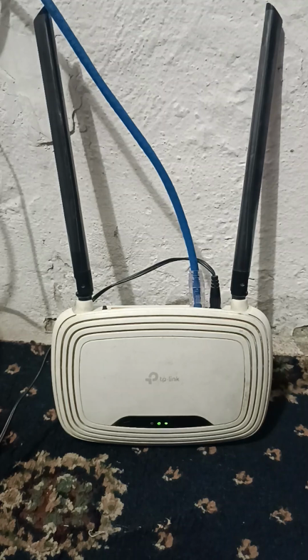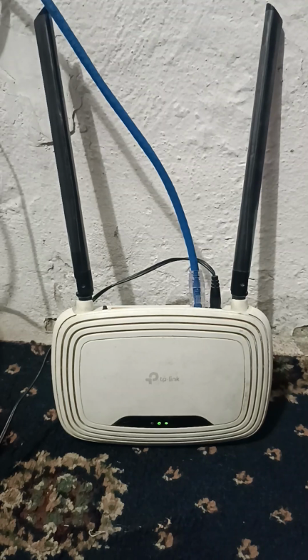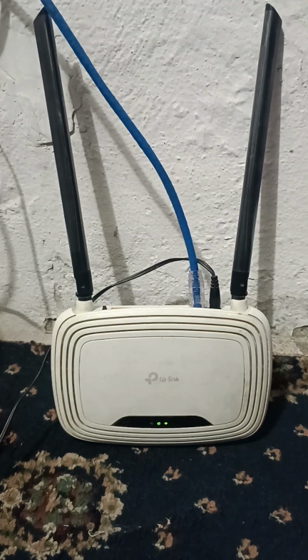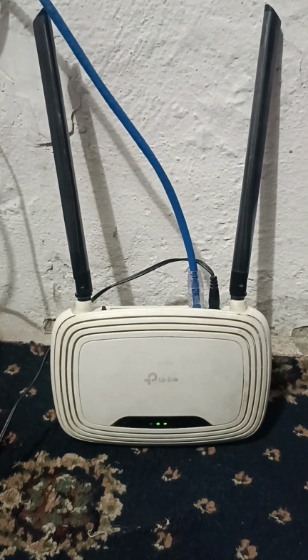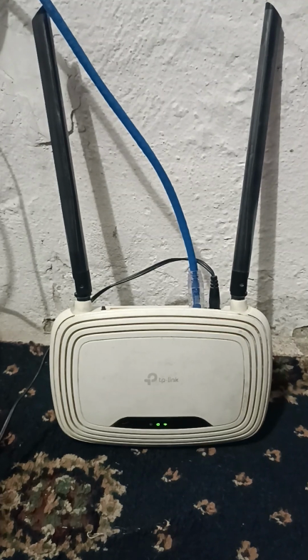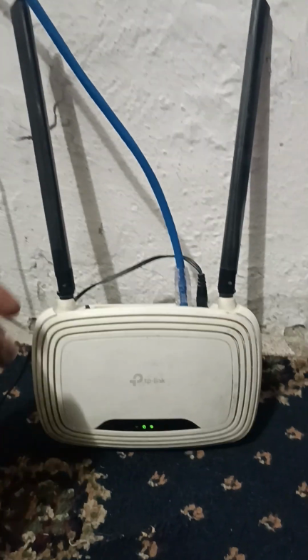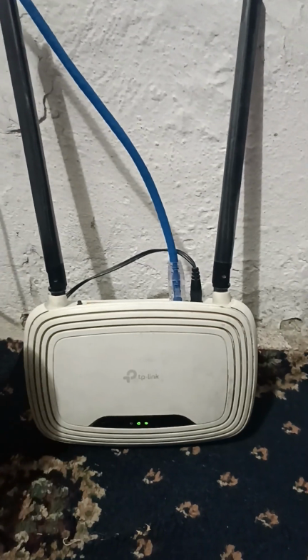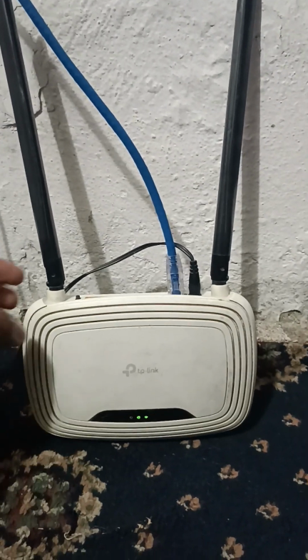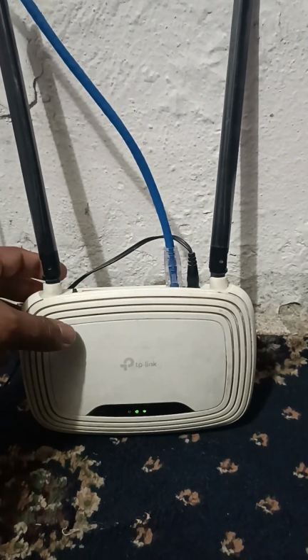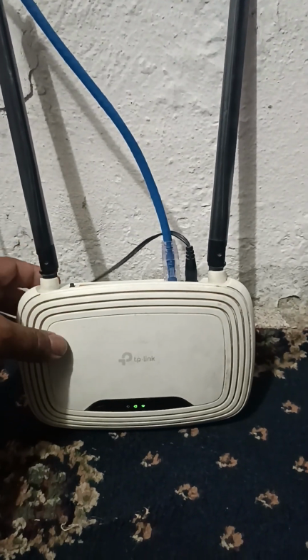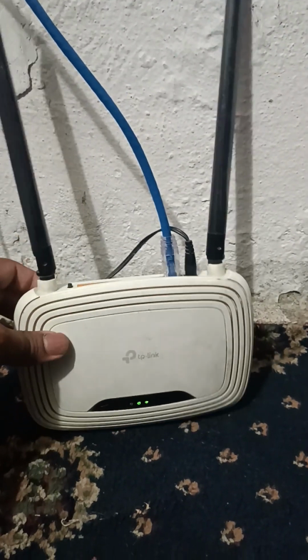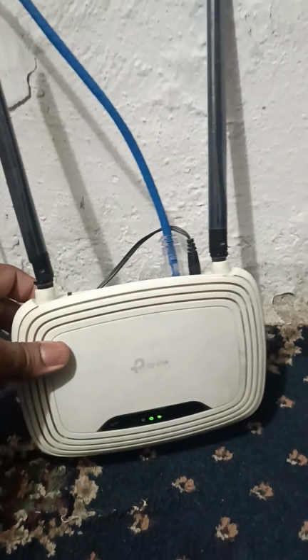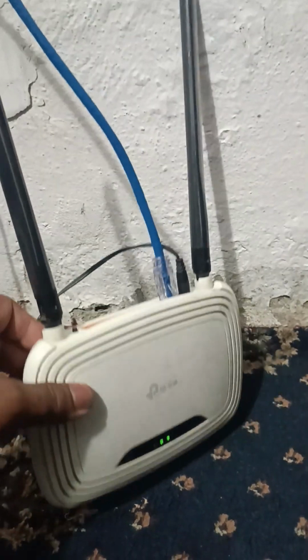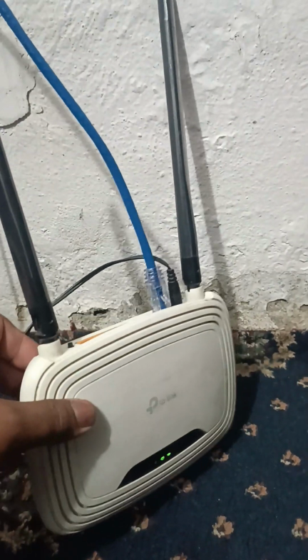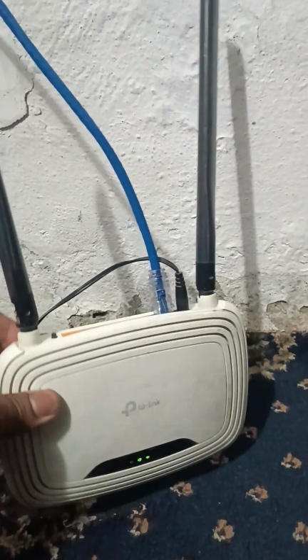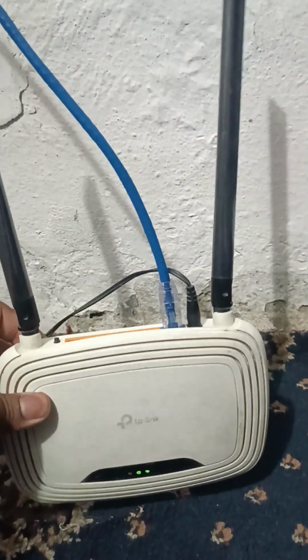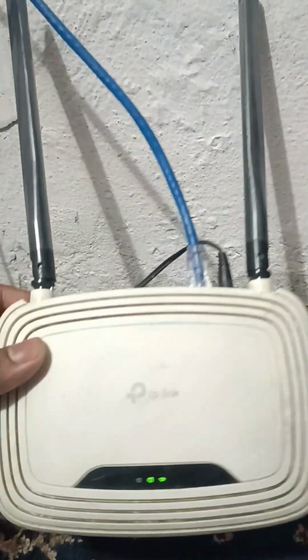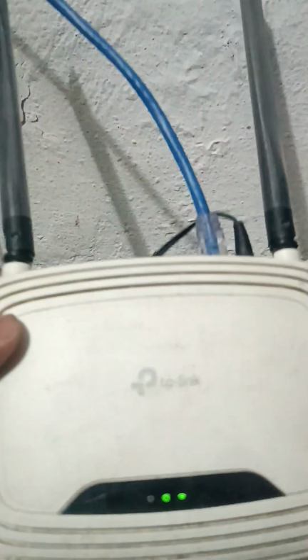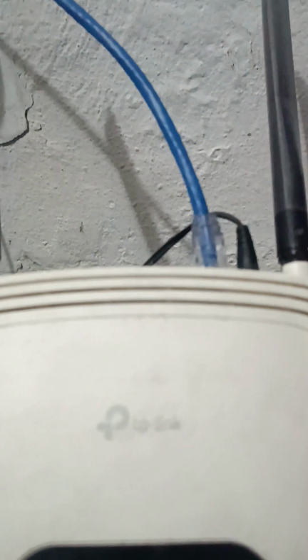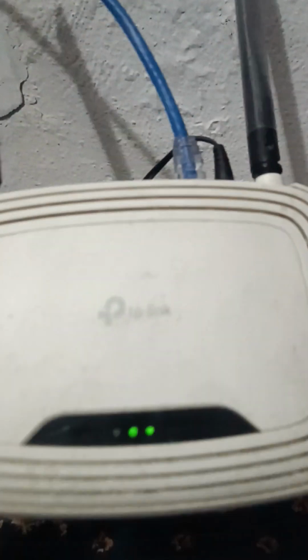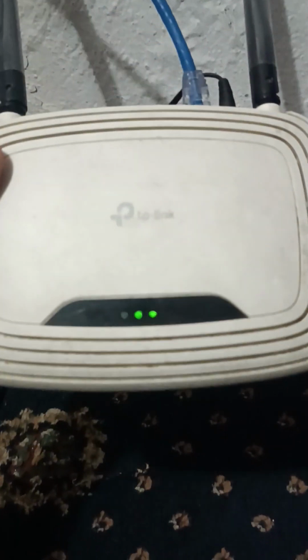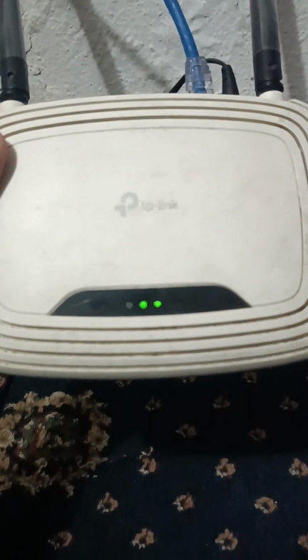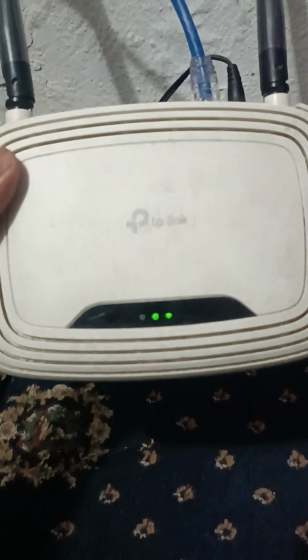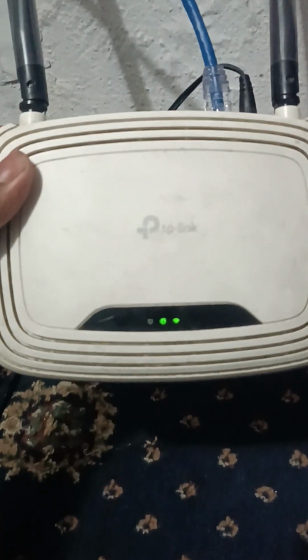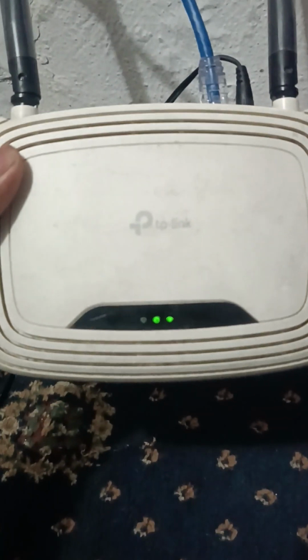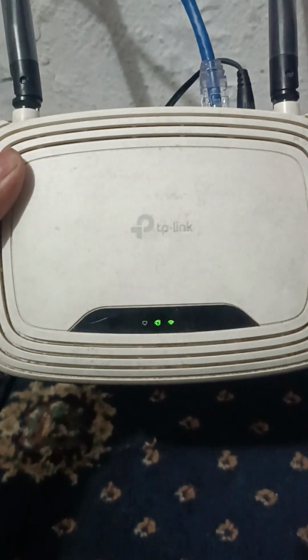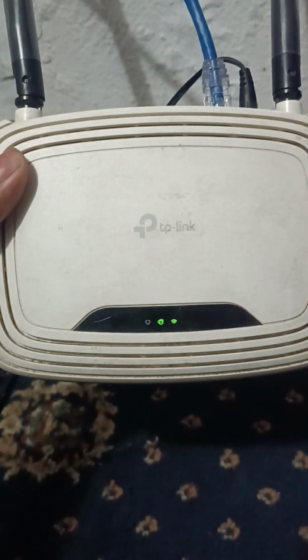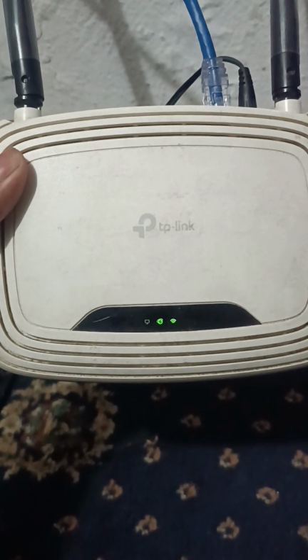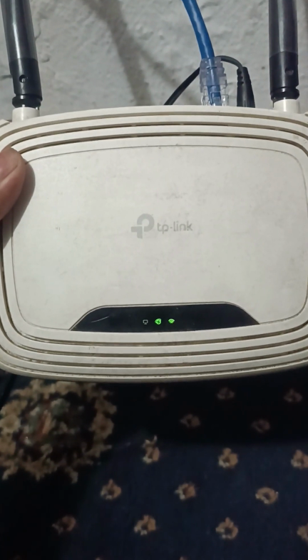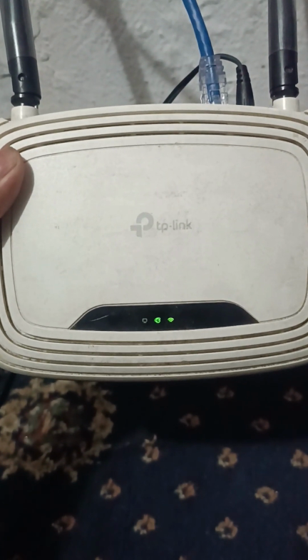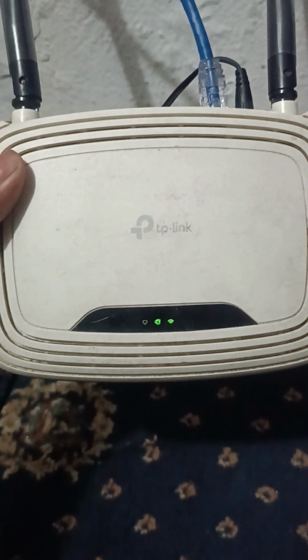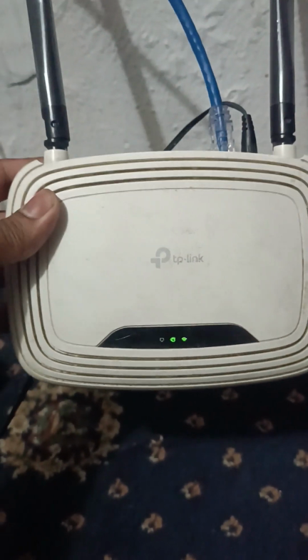Hello, welcome to my channel. In this video I'm going to show you how to reset a Wi-Fi router. You can see it is working perfectly, so I will reset it now.